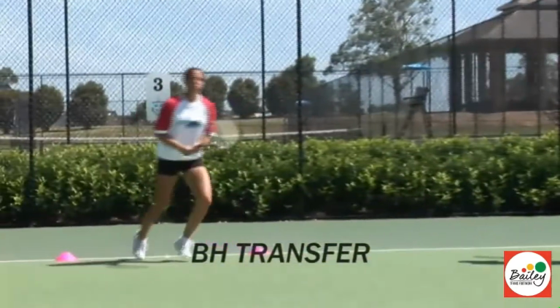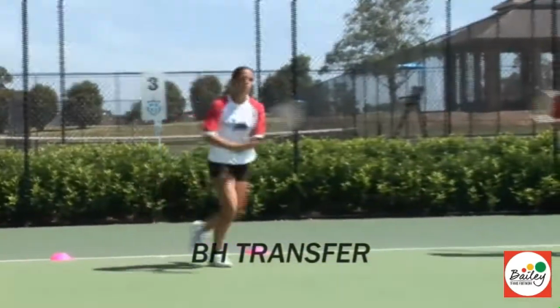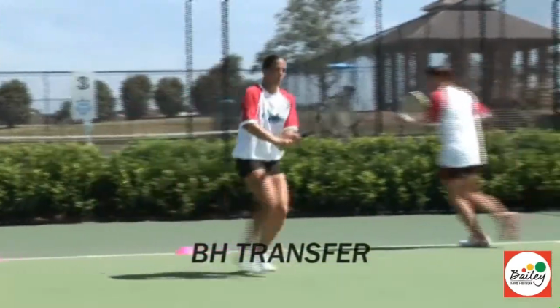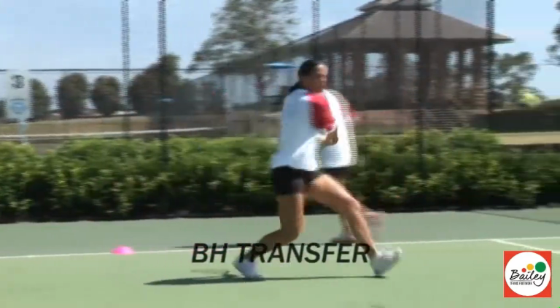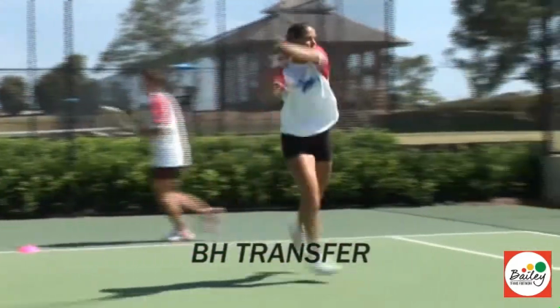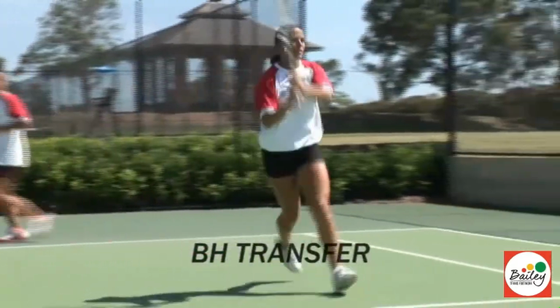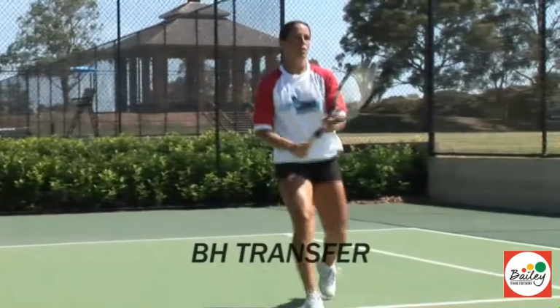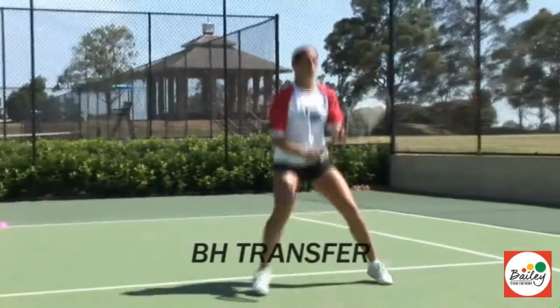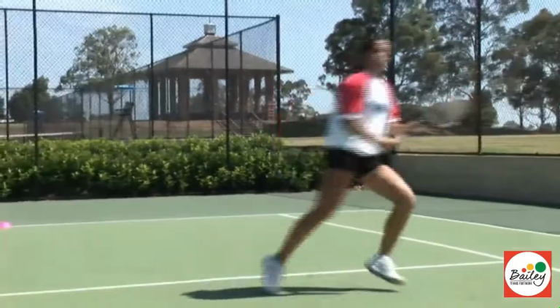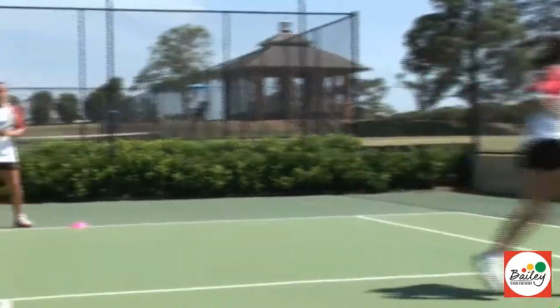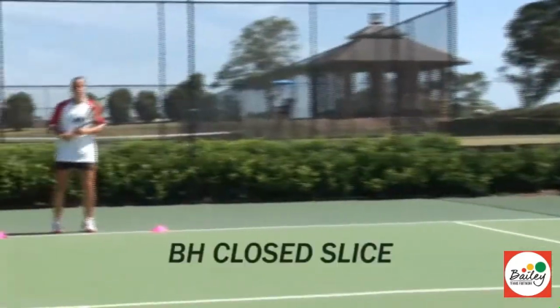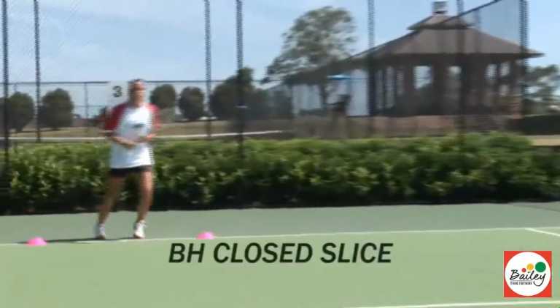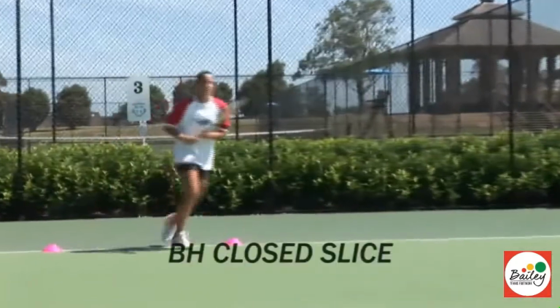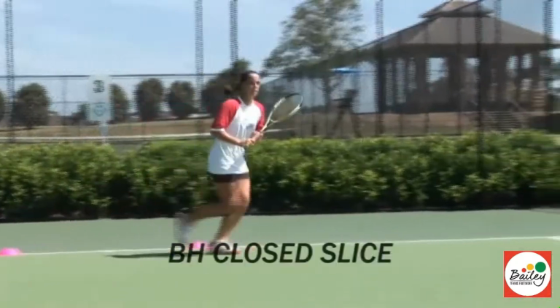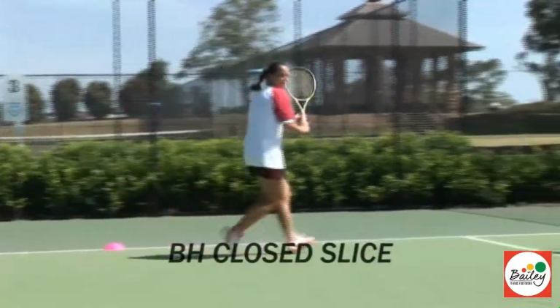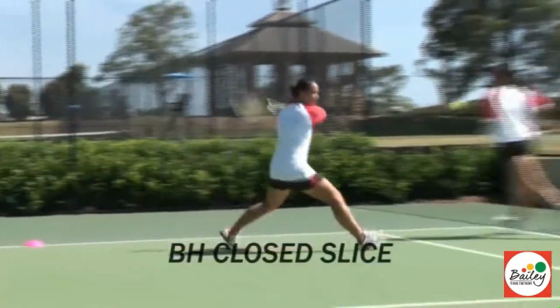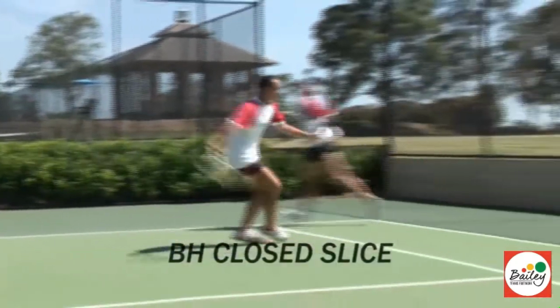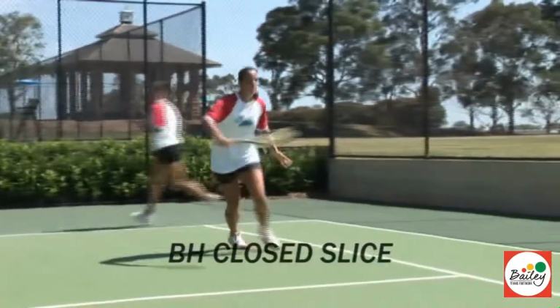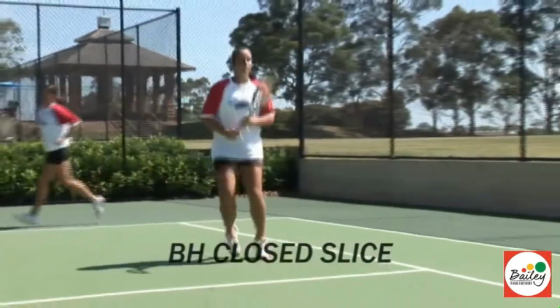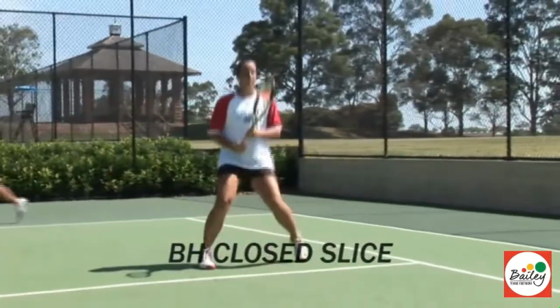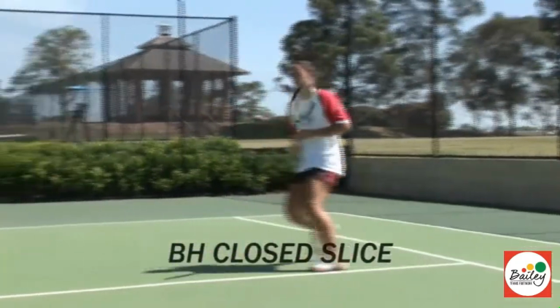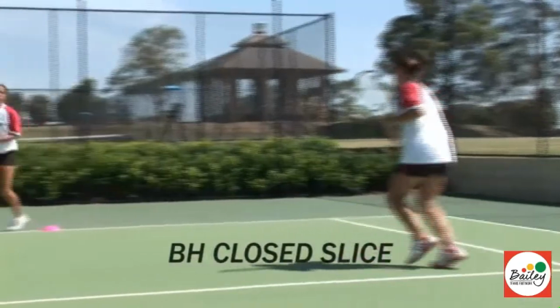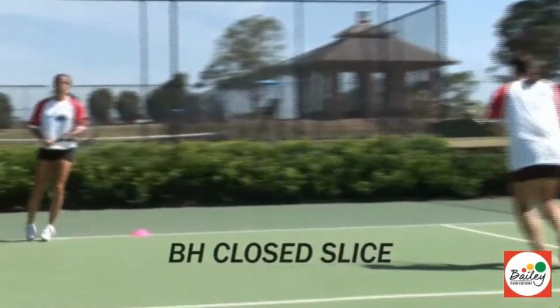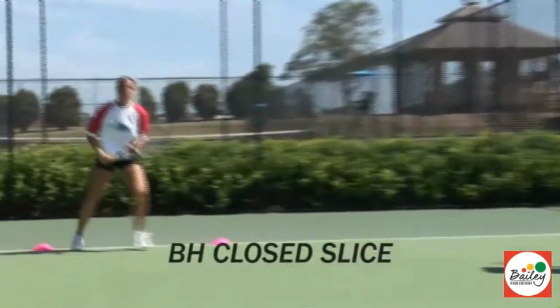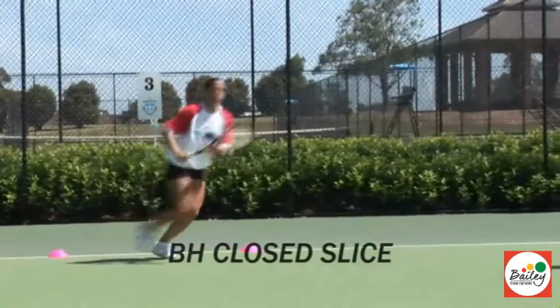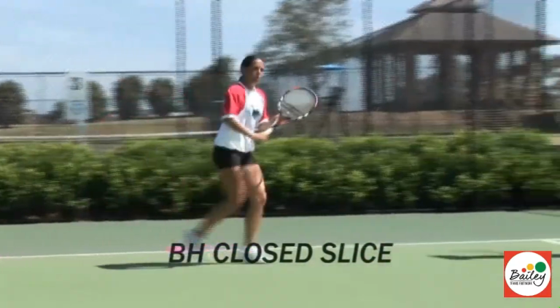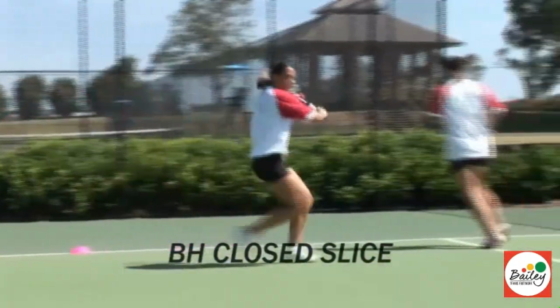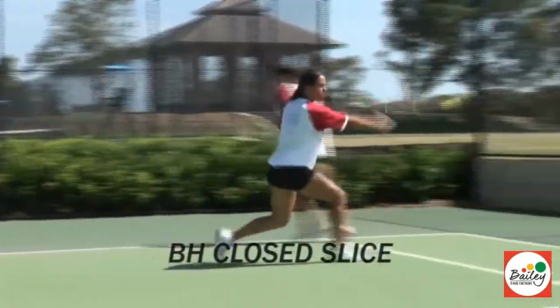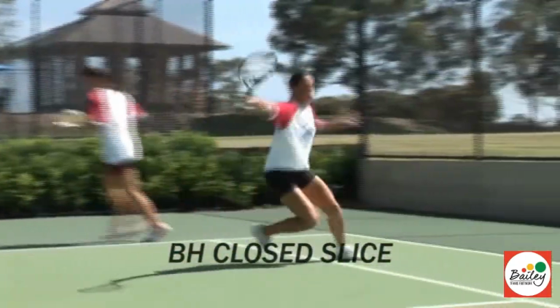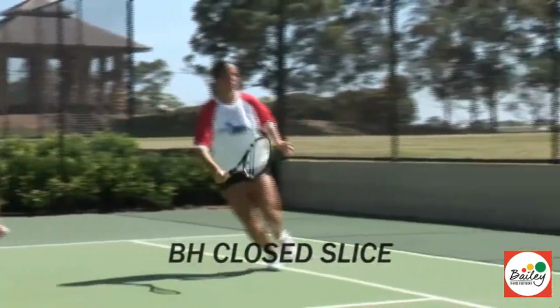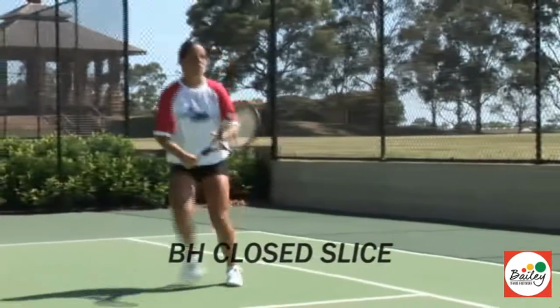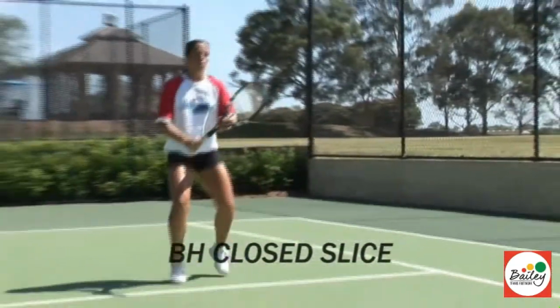Transfer in the red zone, nice, coming through. Now we're going to slice it, bring the leg around, cross back into the court, and split. Slicing, bring the leg around, down the line, cross back in and split.